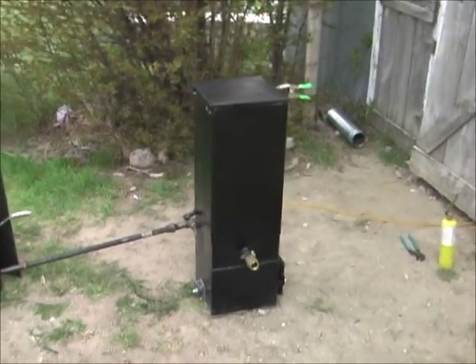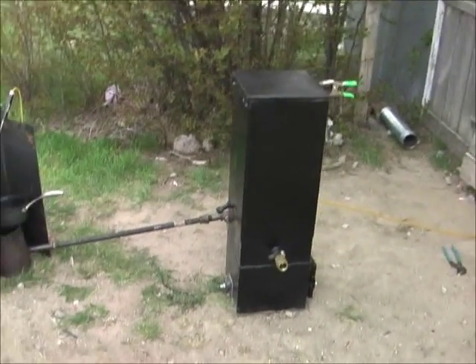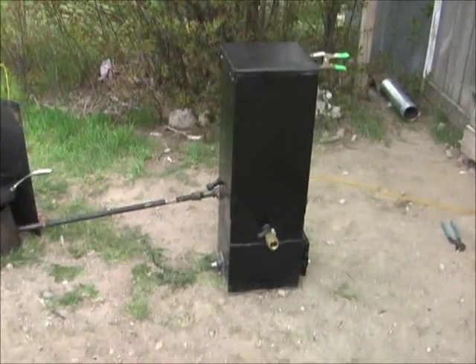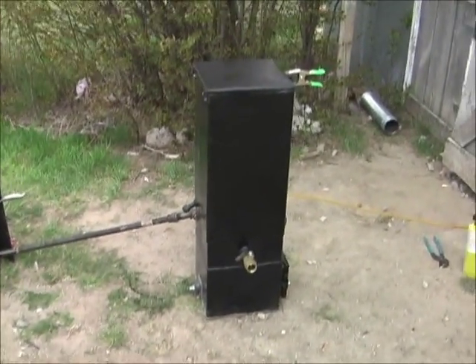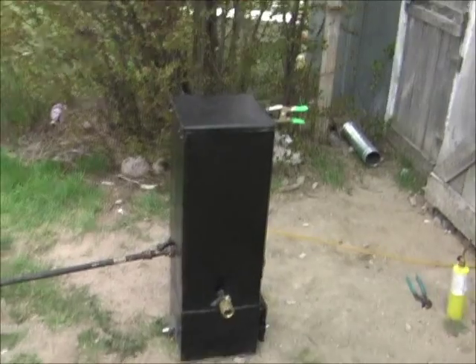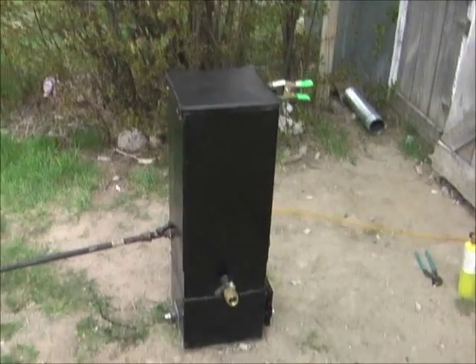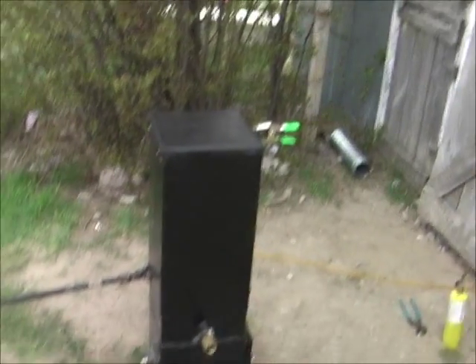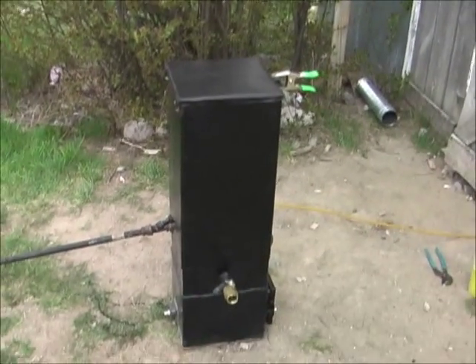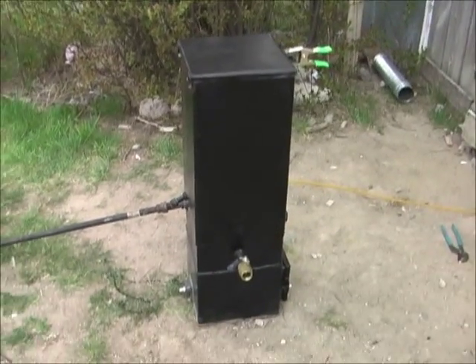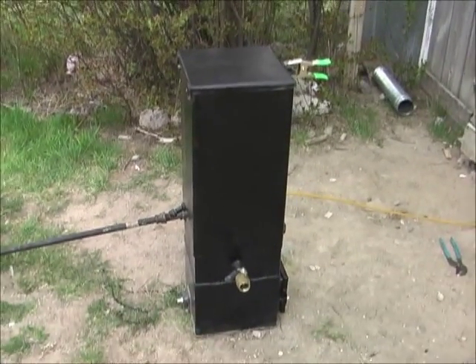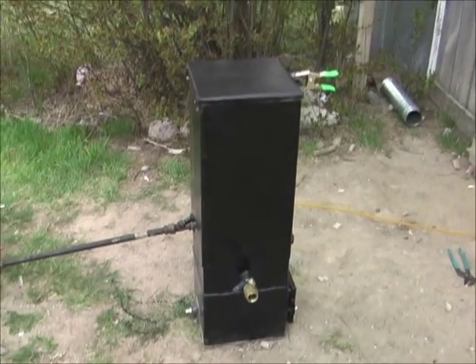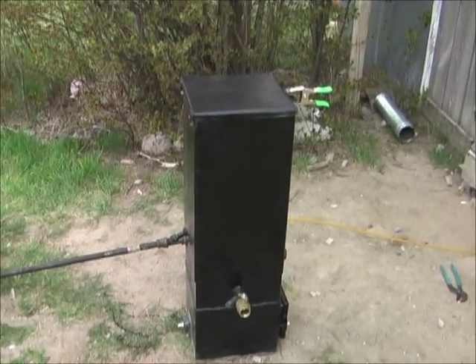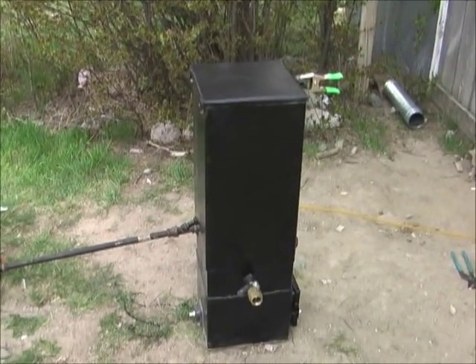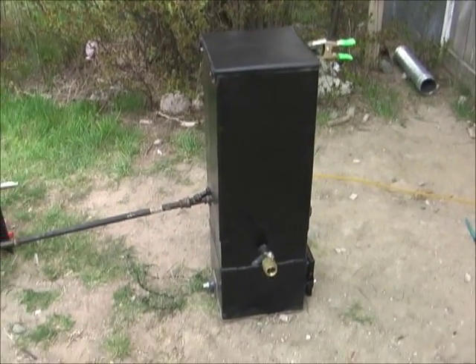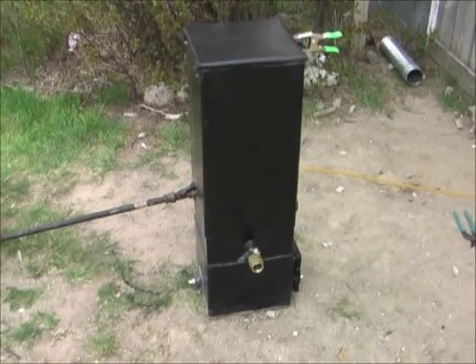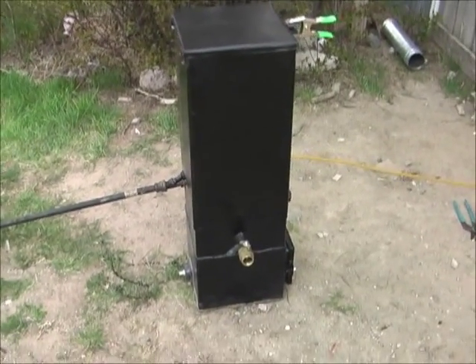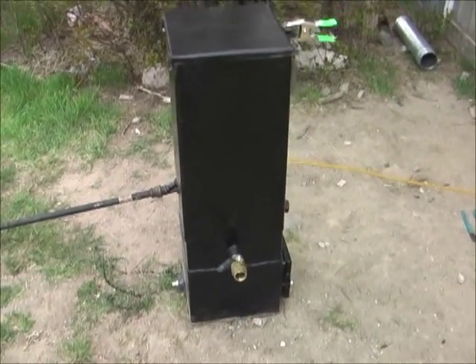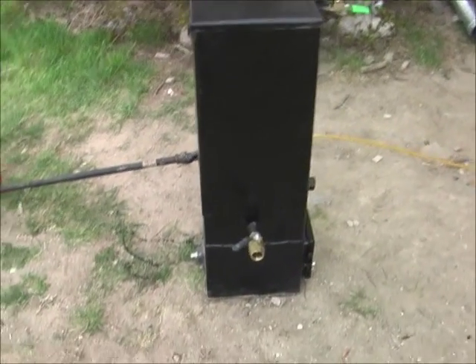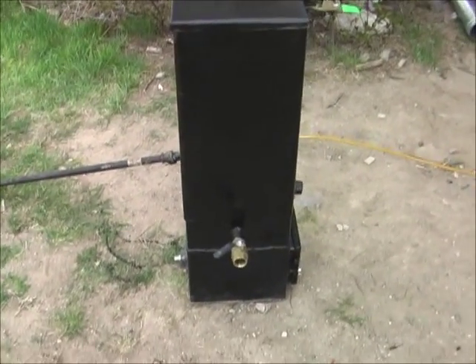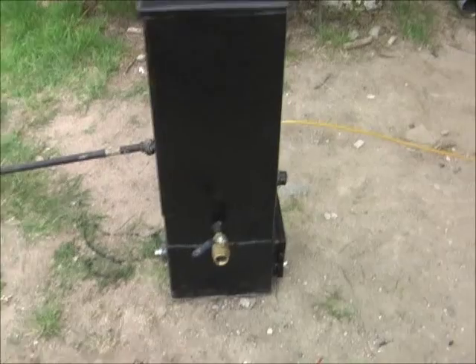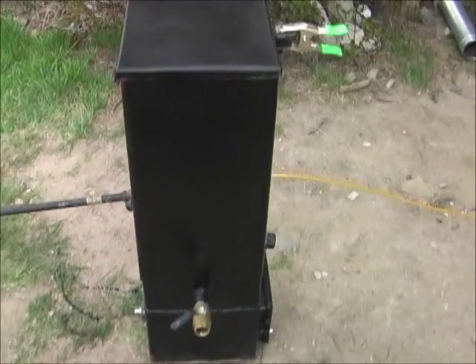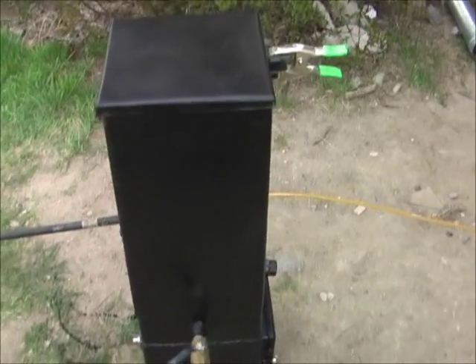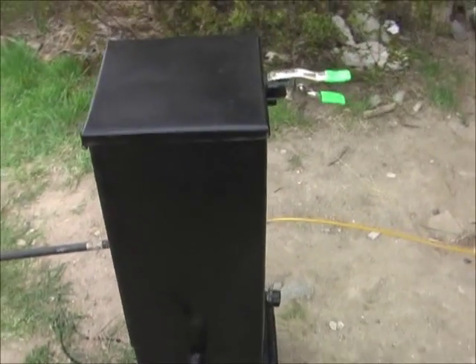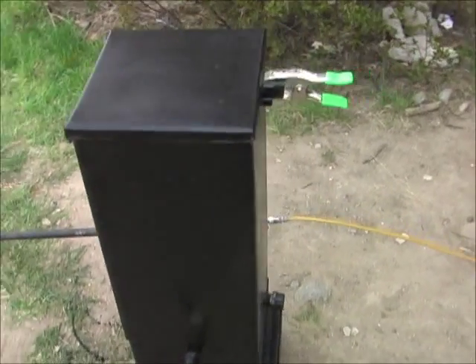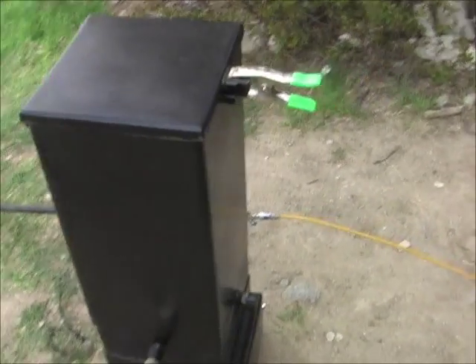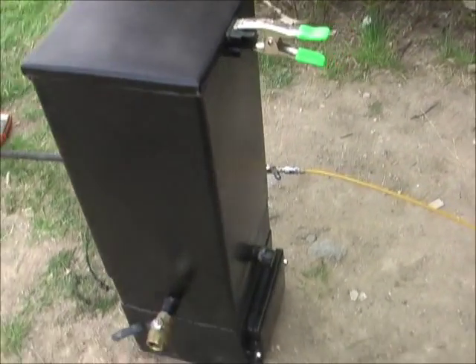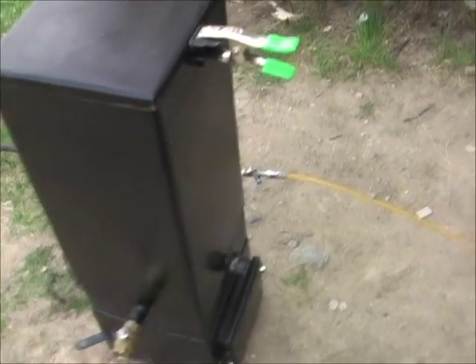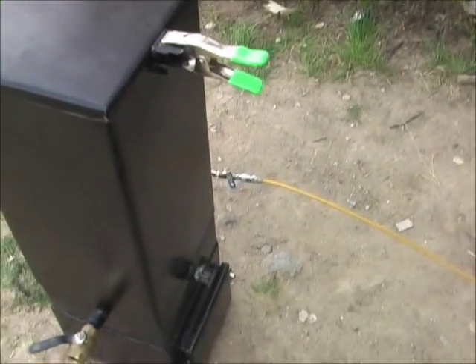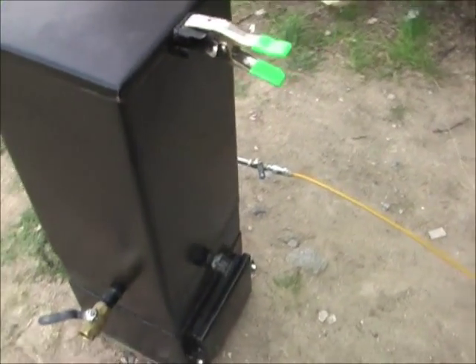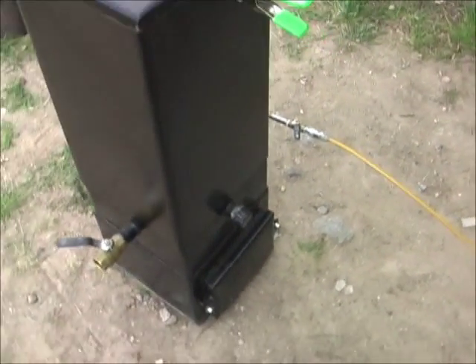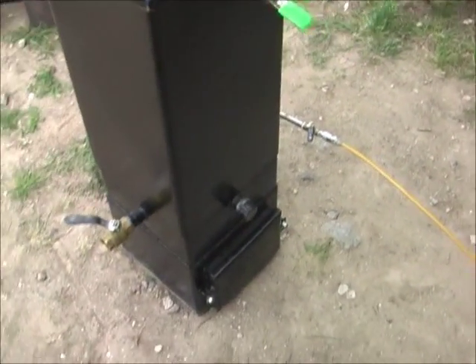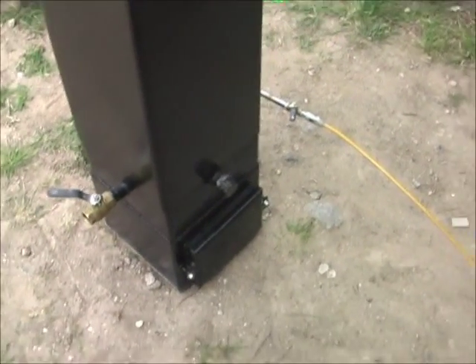Here we are with the bare-bones gasifier, been running it now for about 10 minutes.